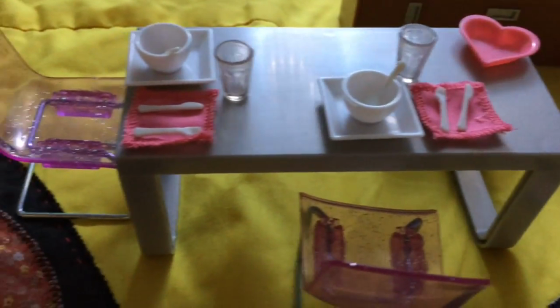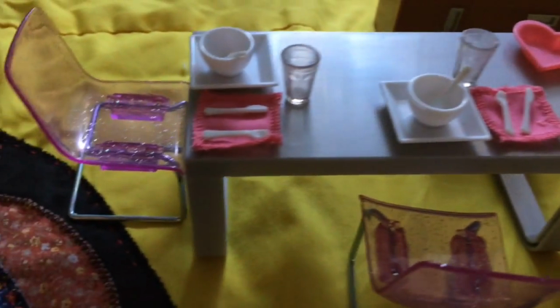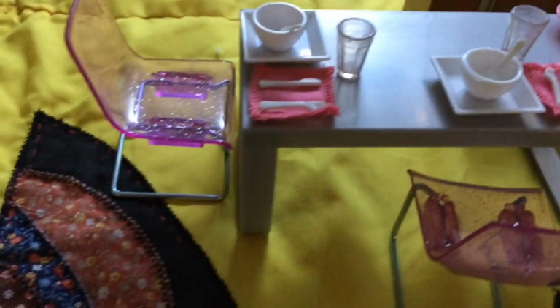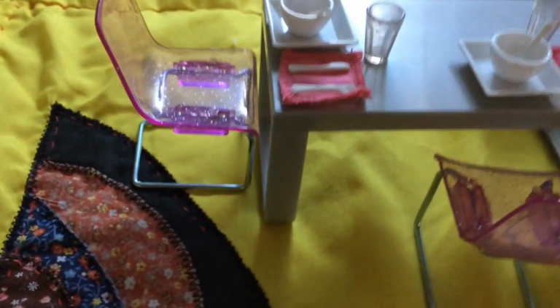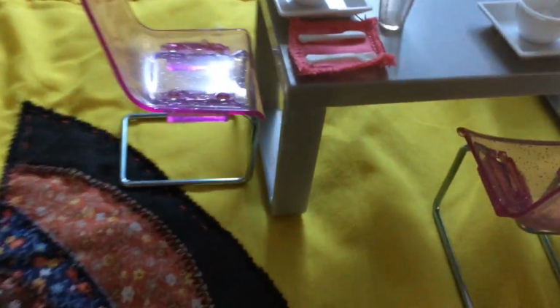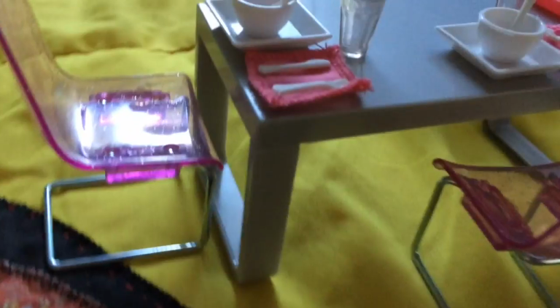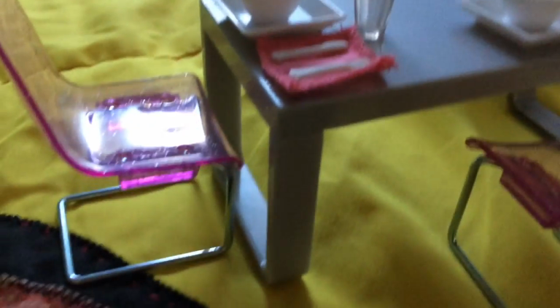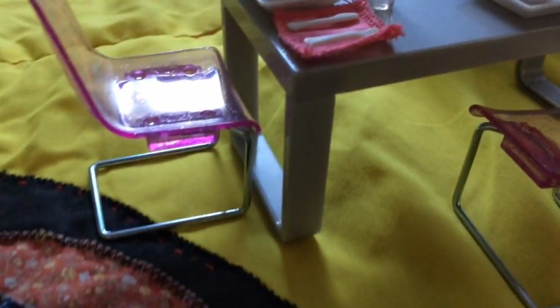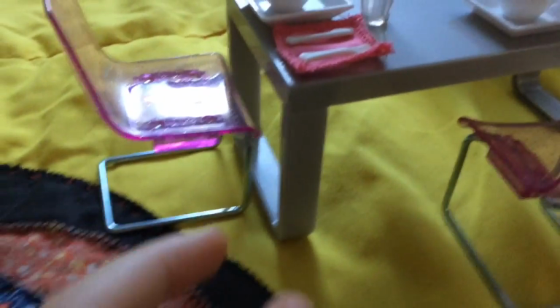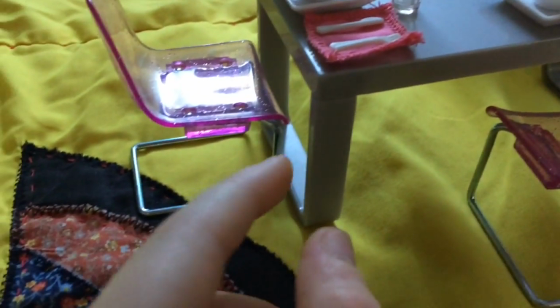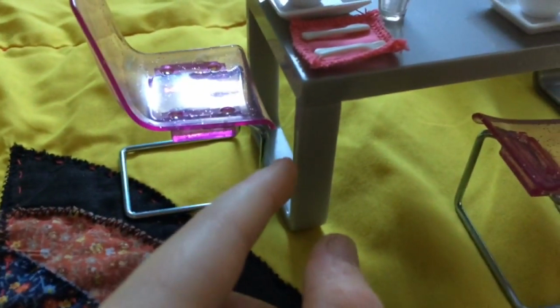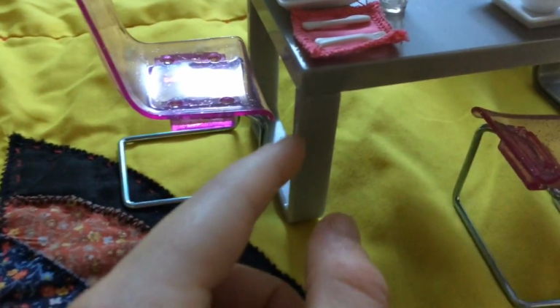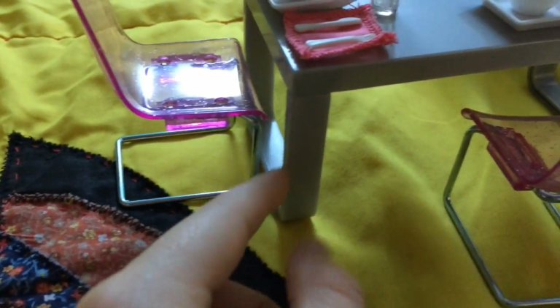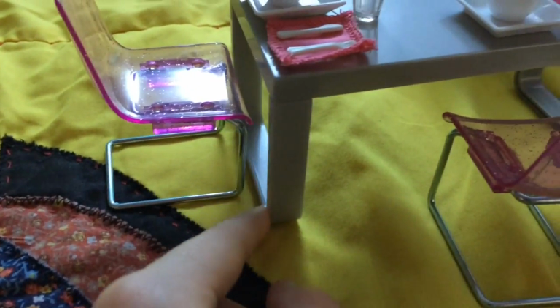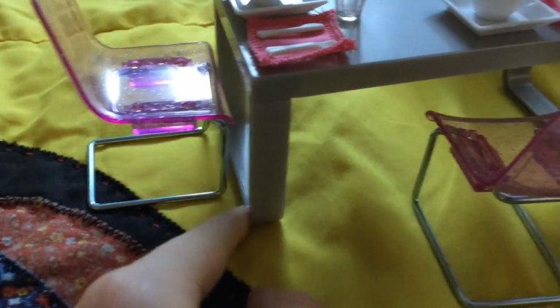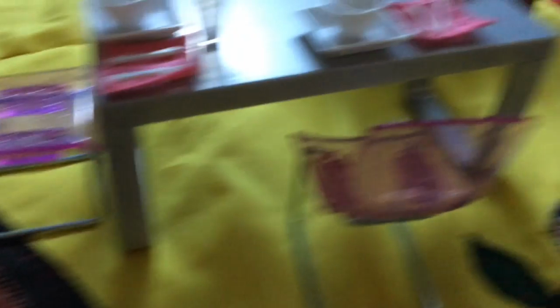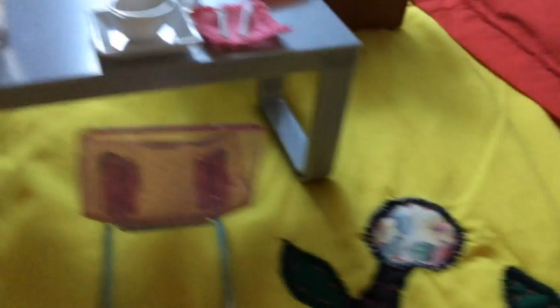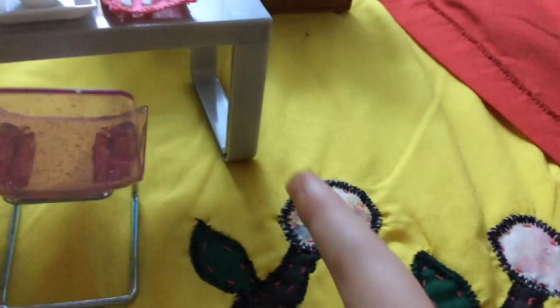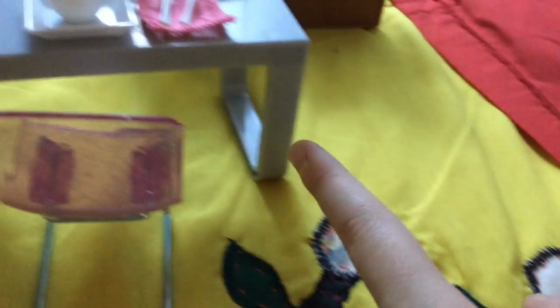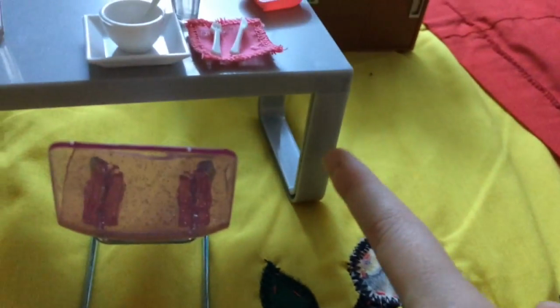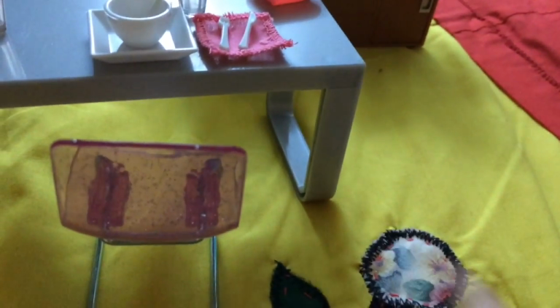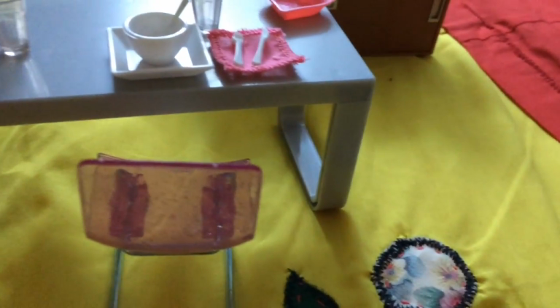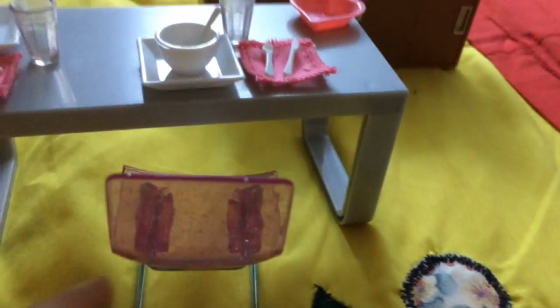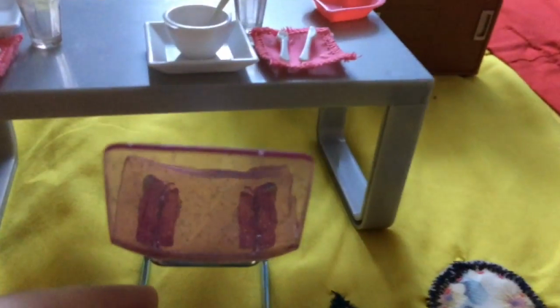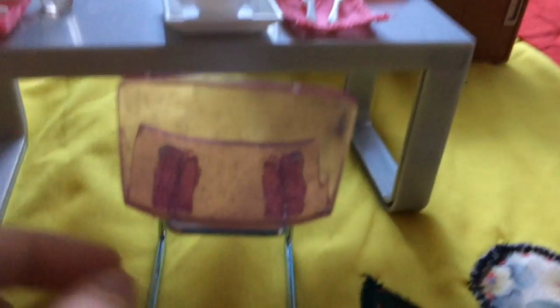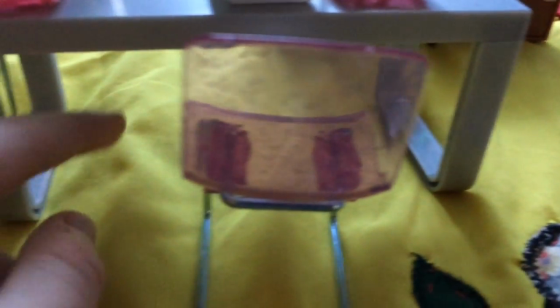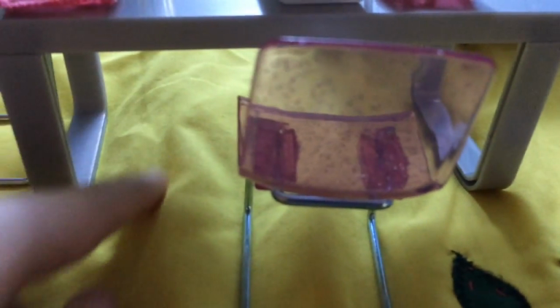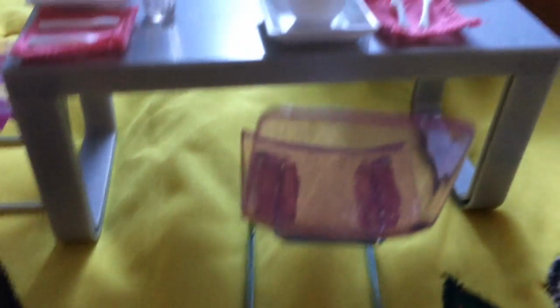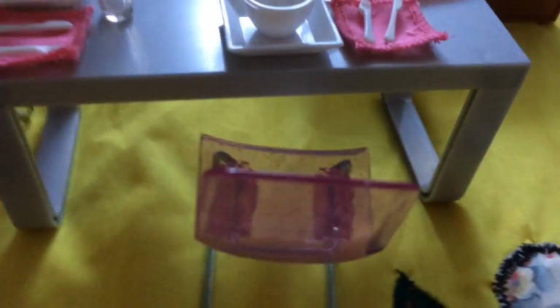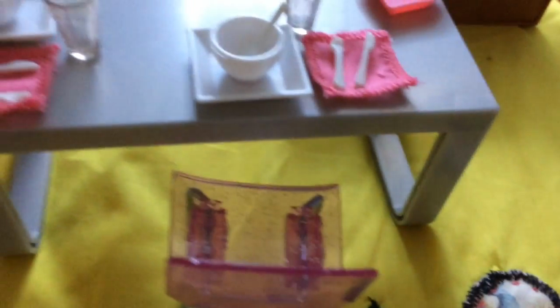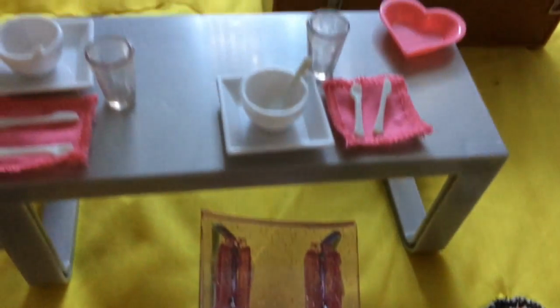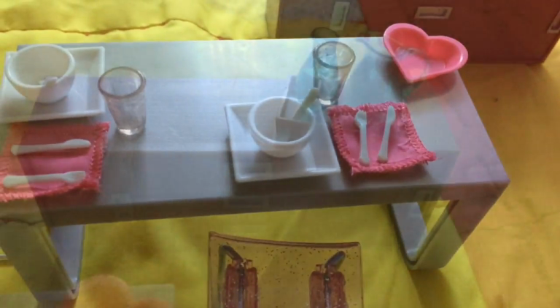Of course you can't have the modern dining set without the table, so this is it. It's a silver color and it has two legs on the right and left.